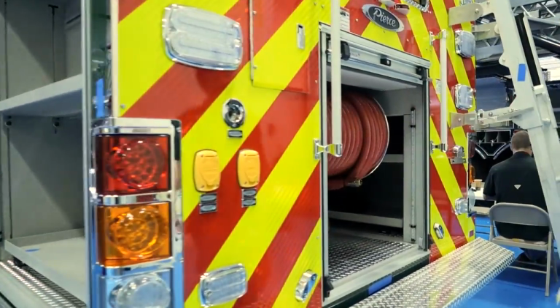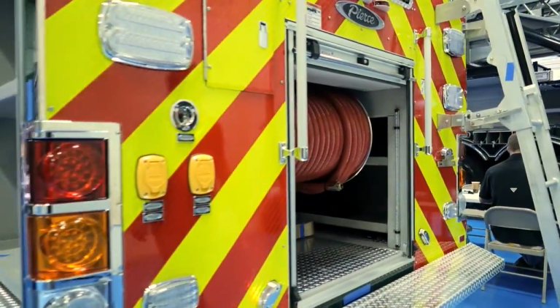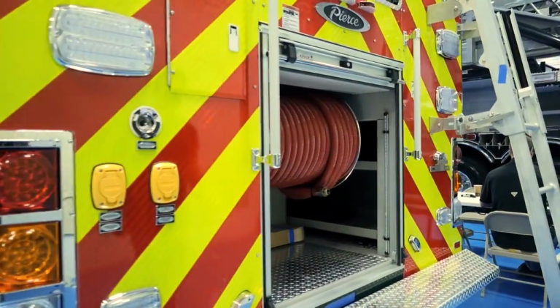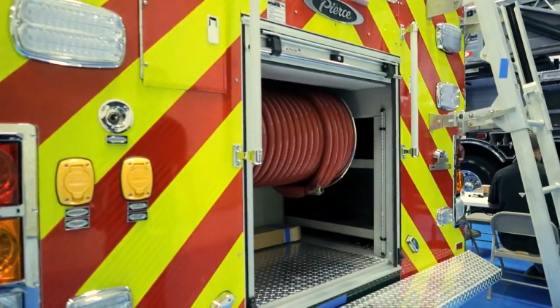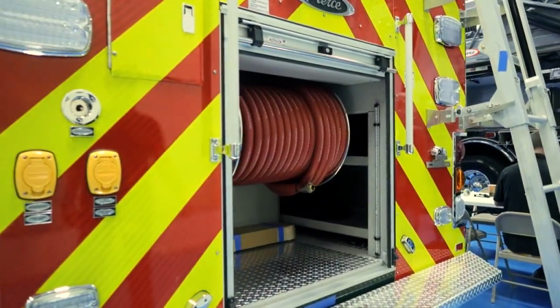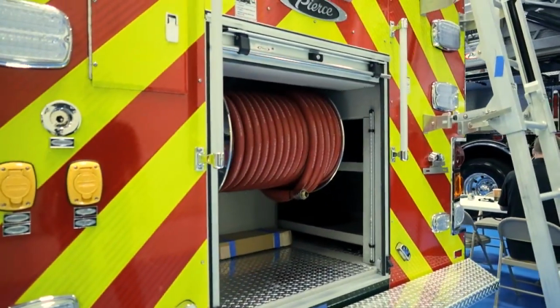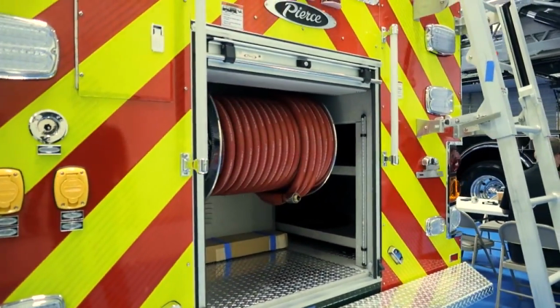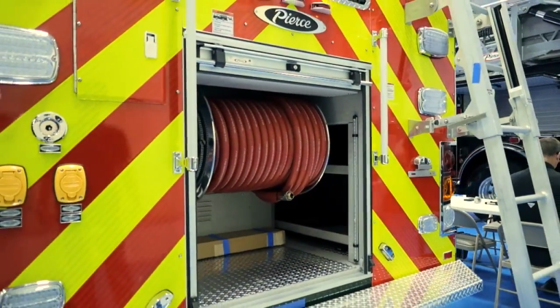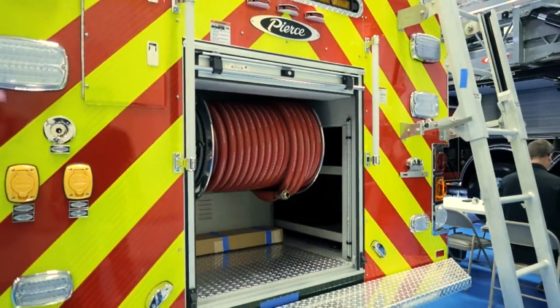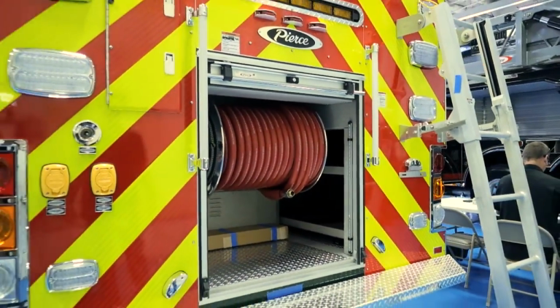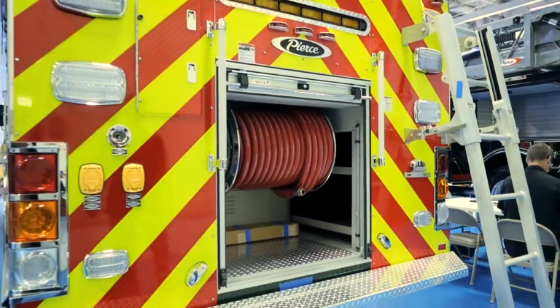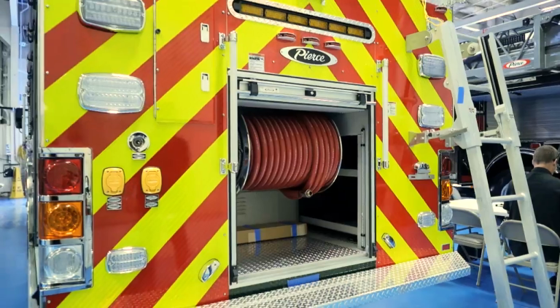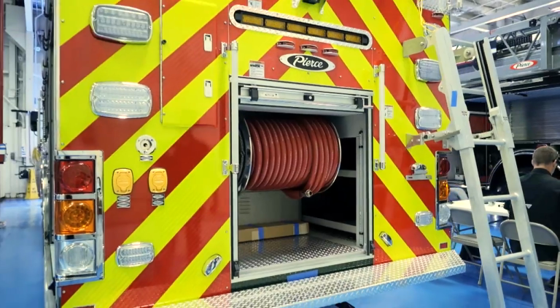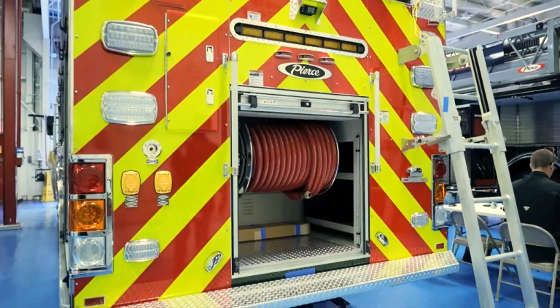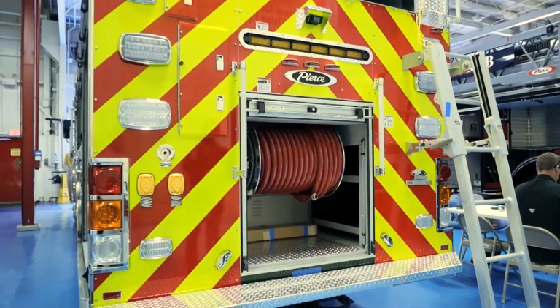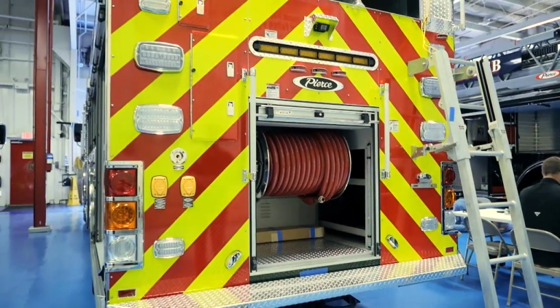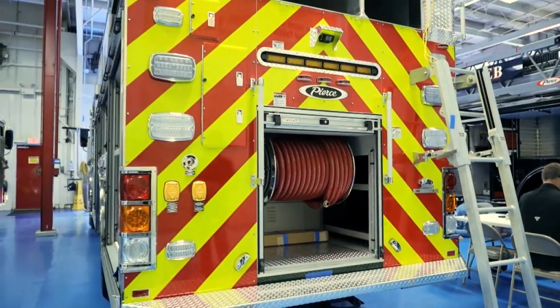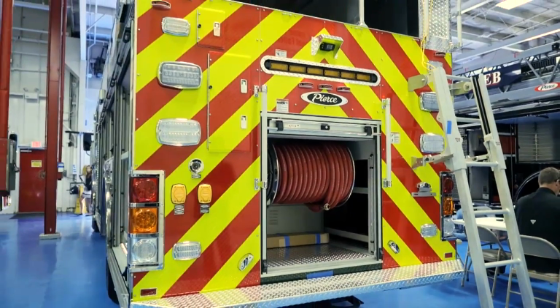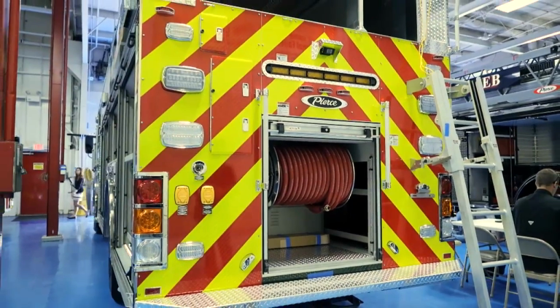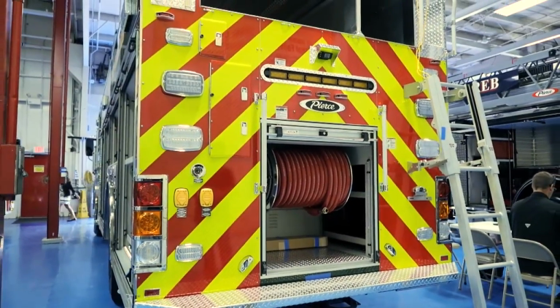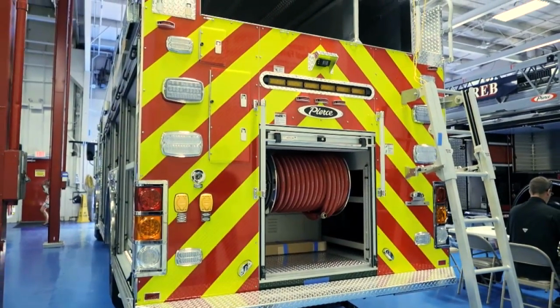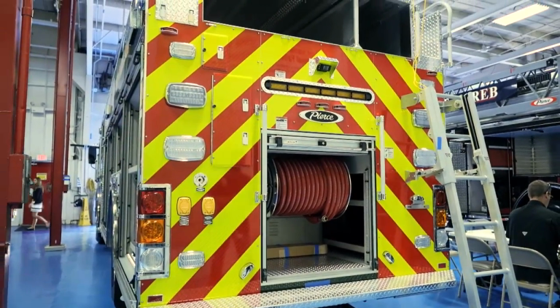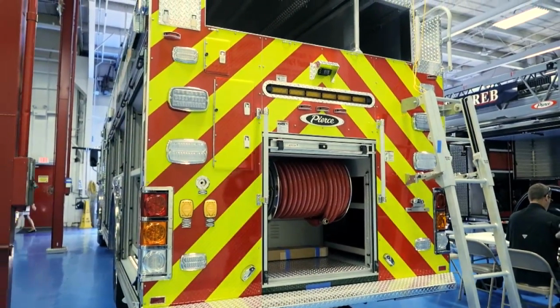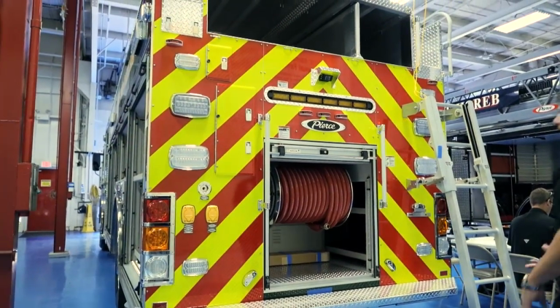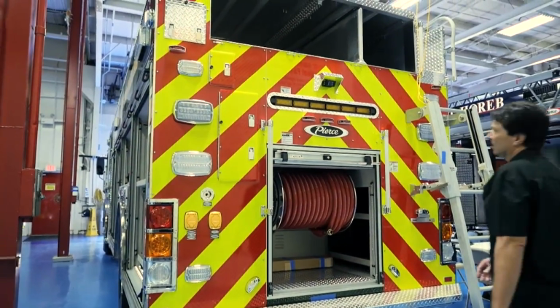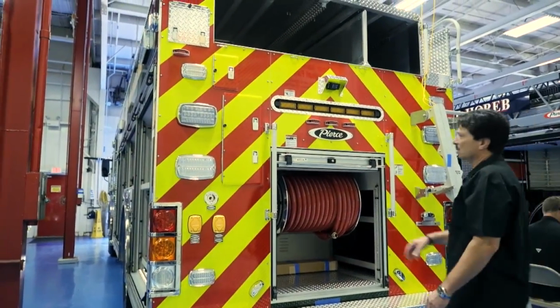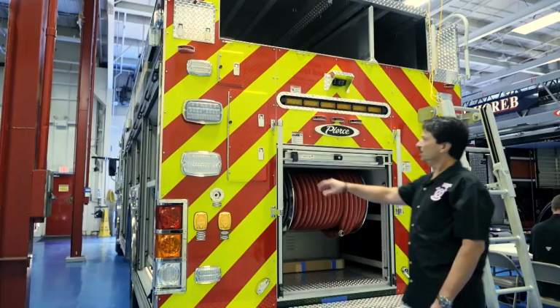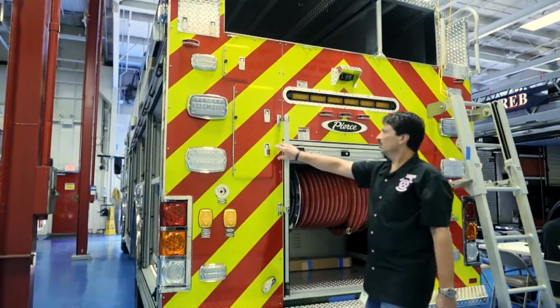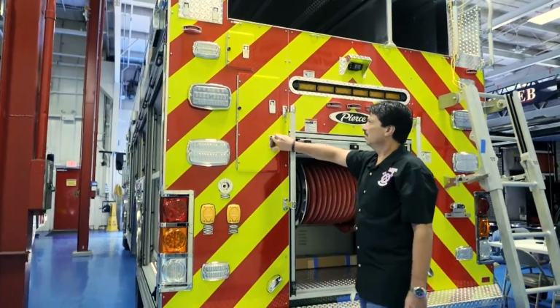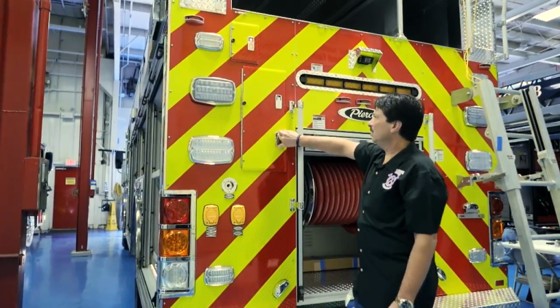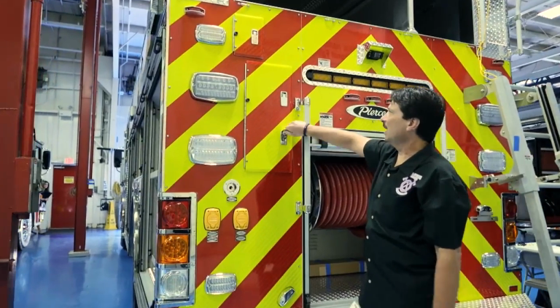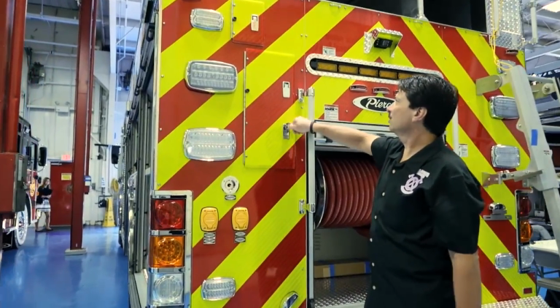At the rear of the apparatus we took advantage of a lot of the dead space to provide storage for things such as our ladders.